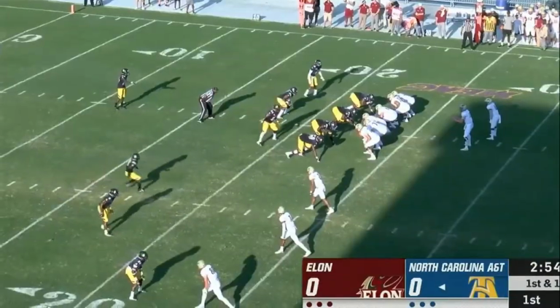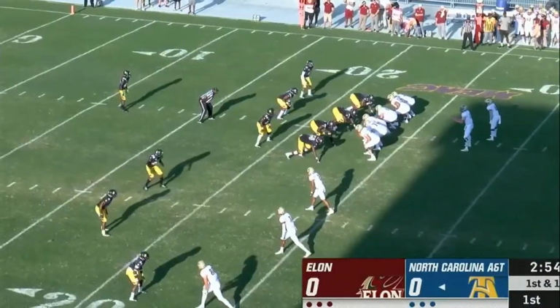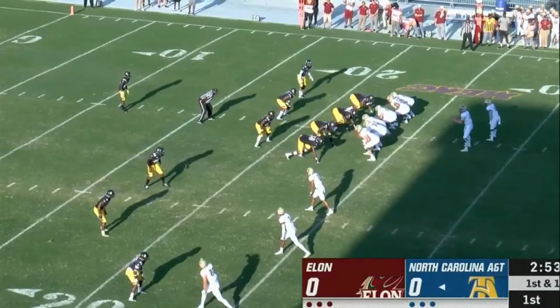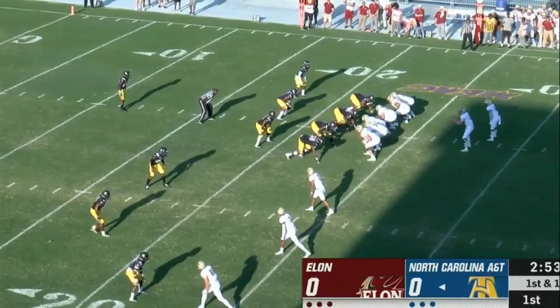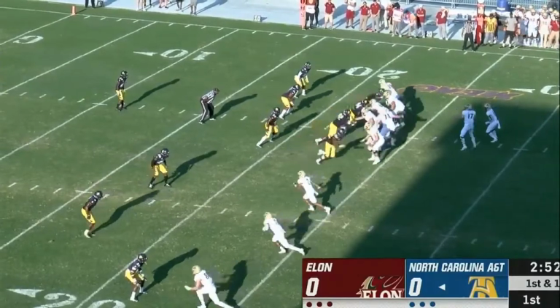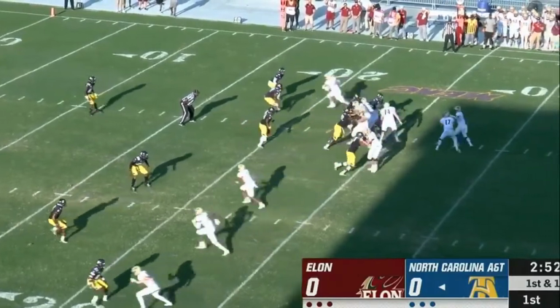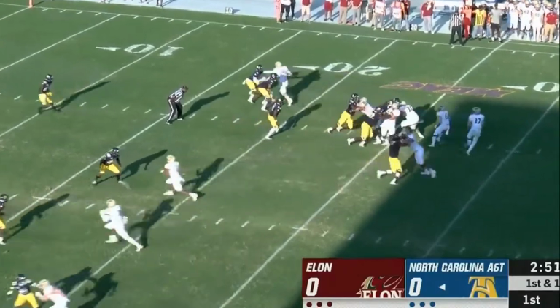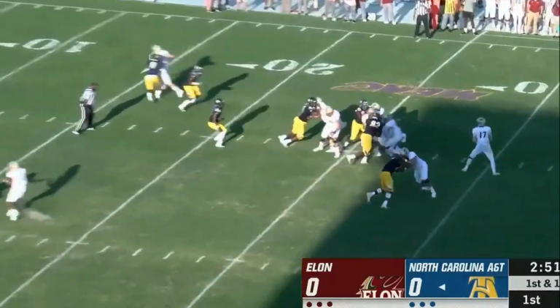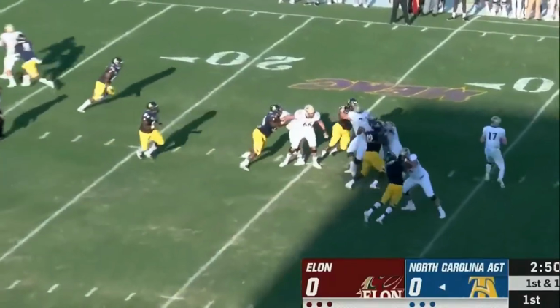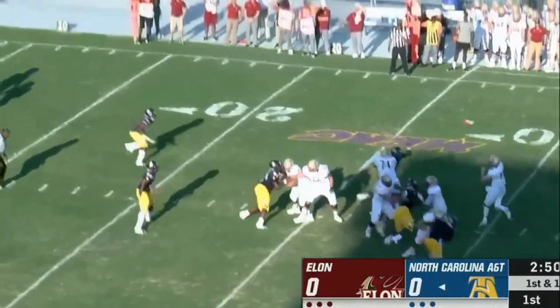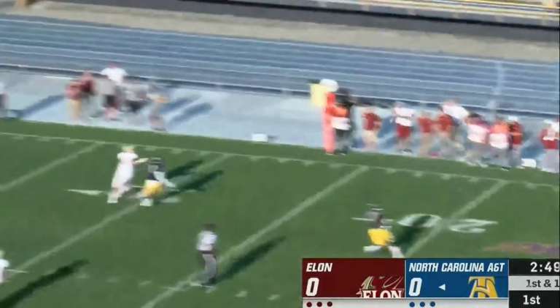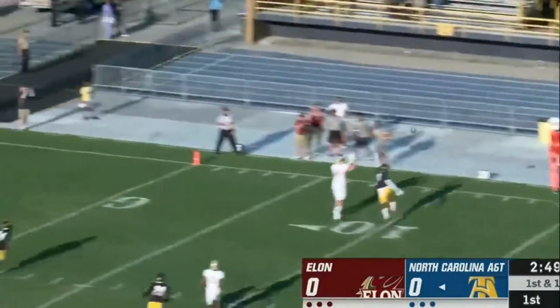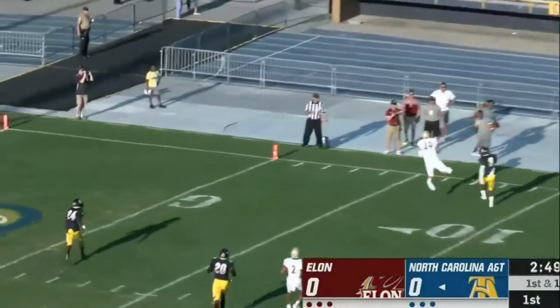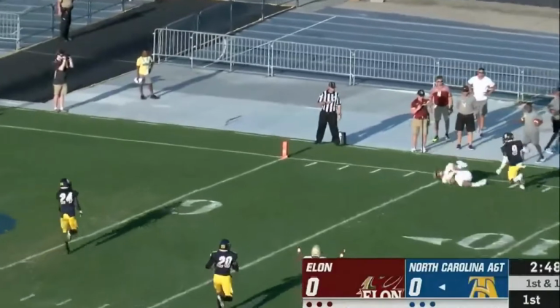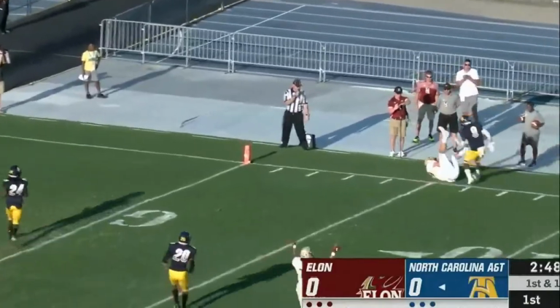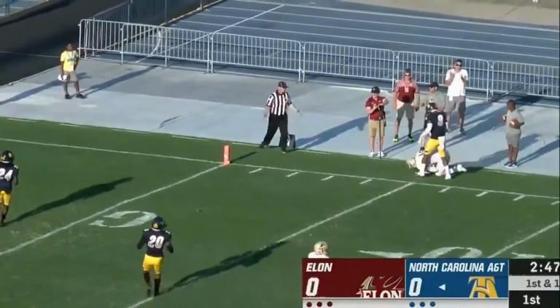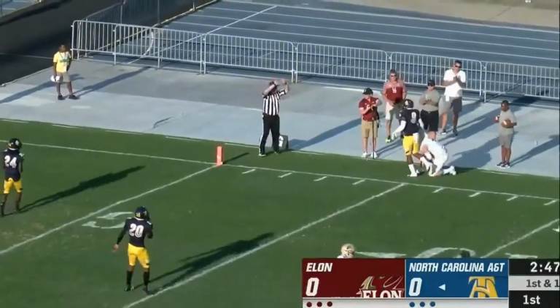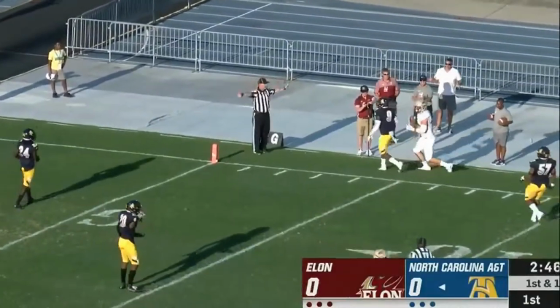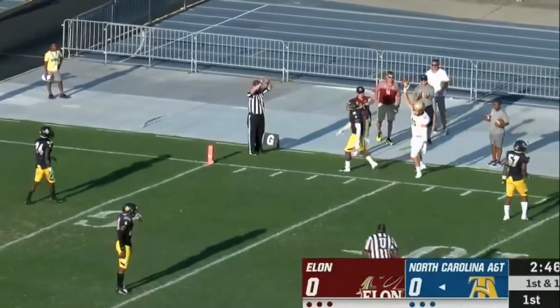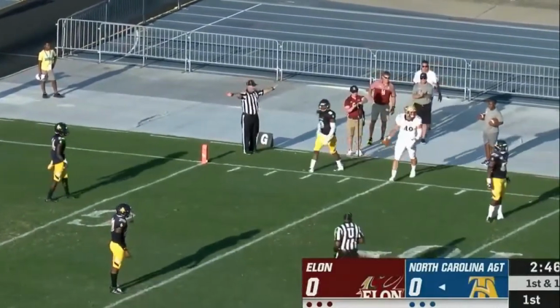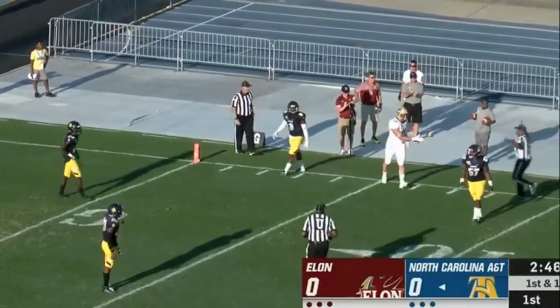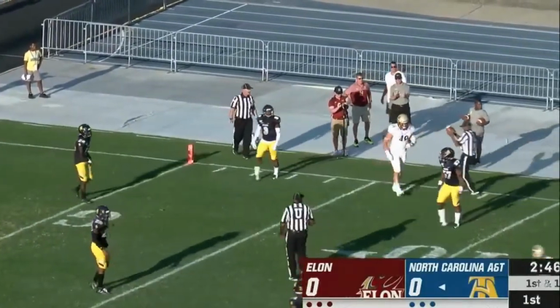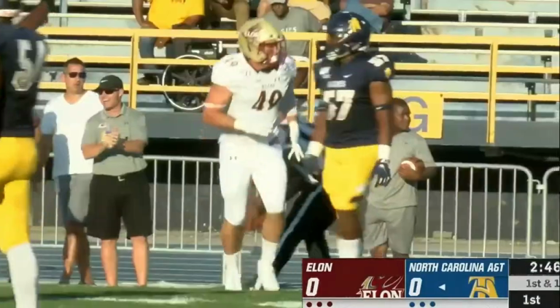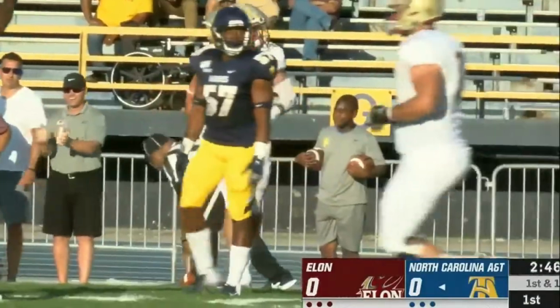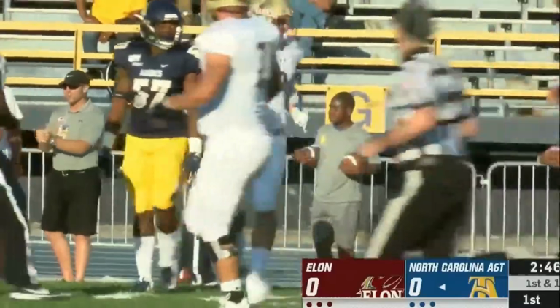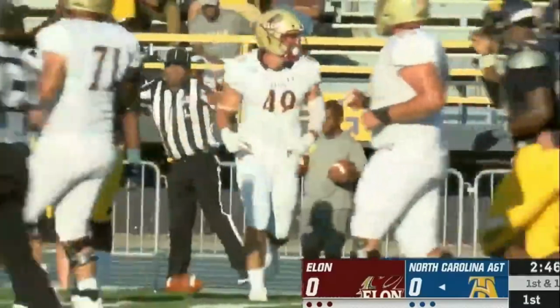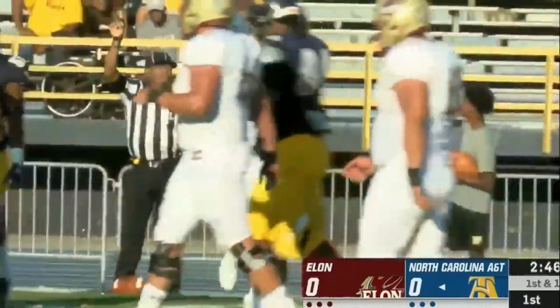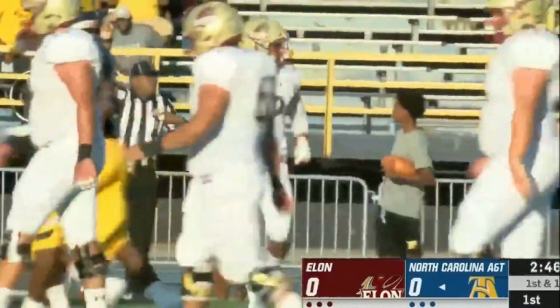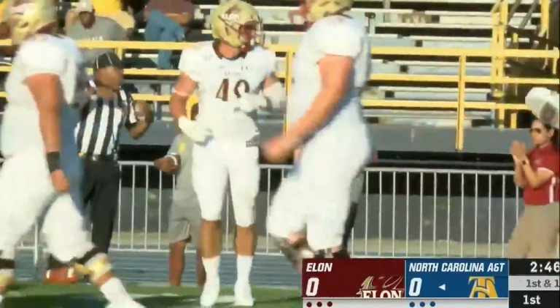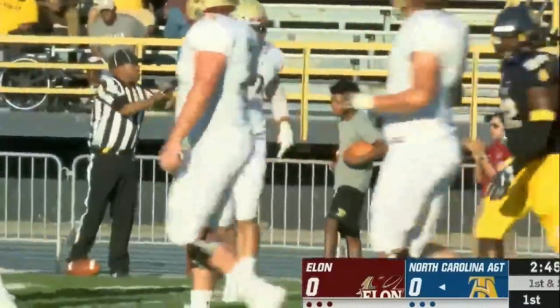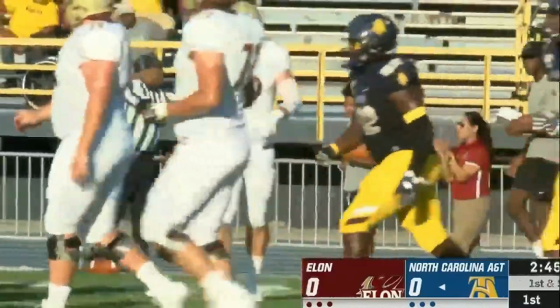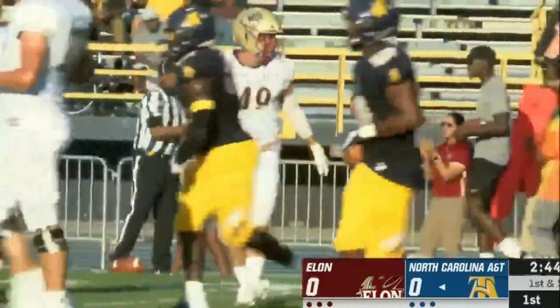Once again Davis Cheek hits him on the numbers. Play fake, Cheek unloads to the five-yard line and it's hauled in by Foster — what a grab by the tight end, the senior out of Williamsville, New York.